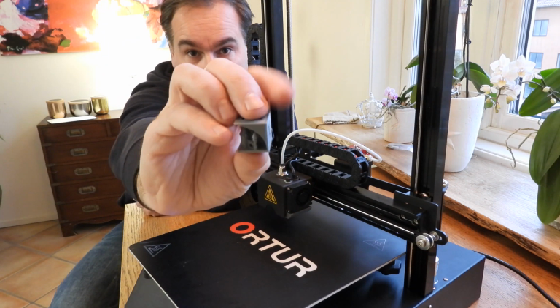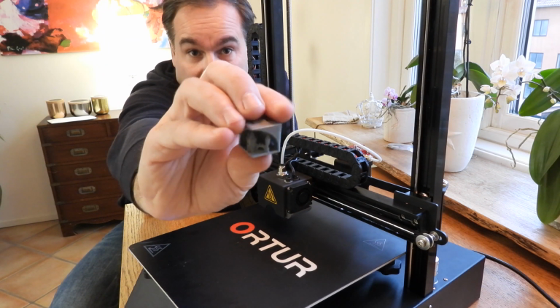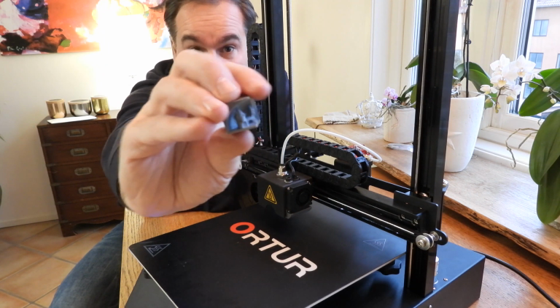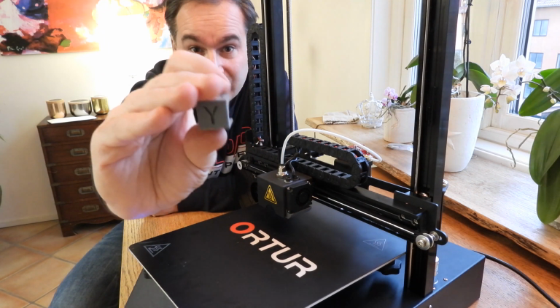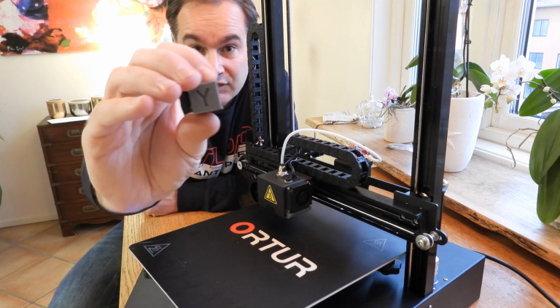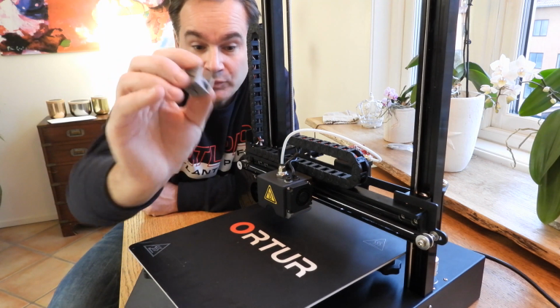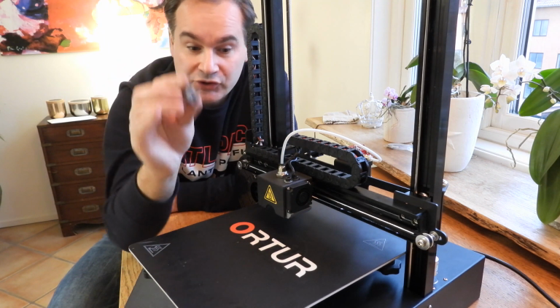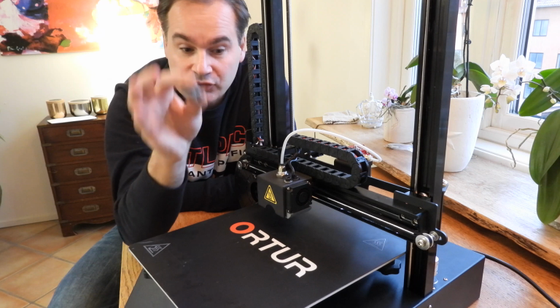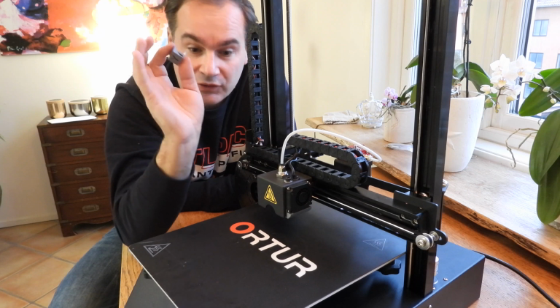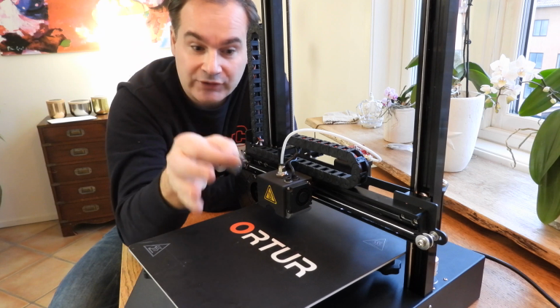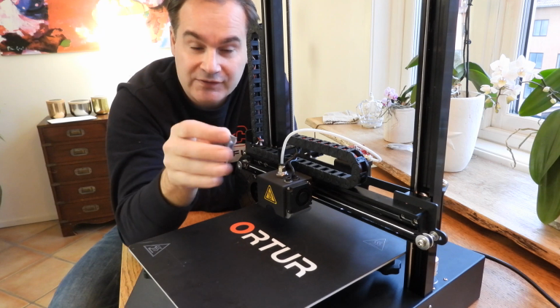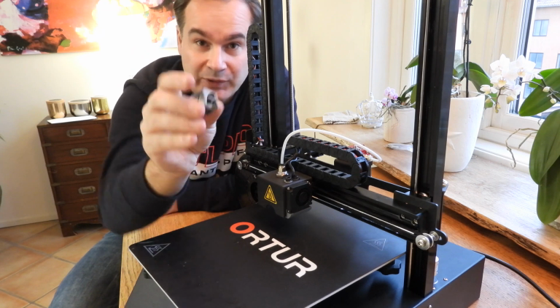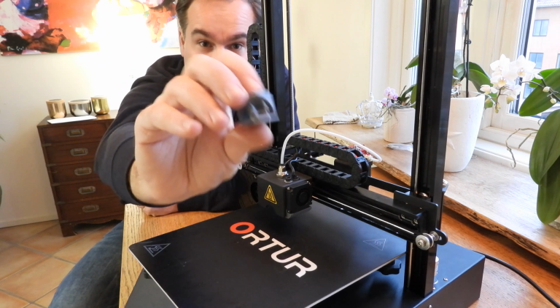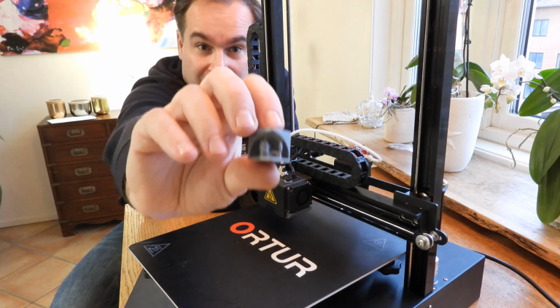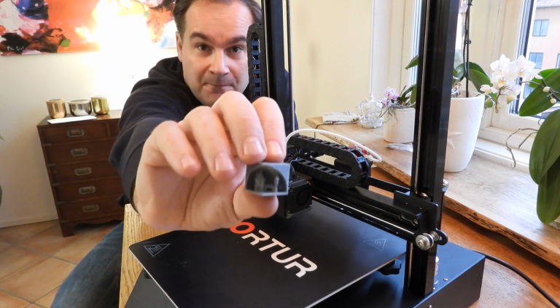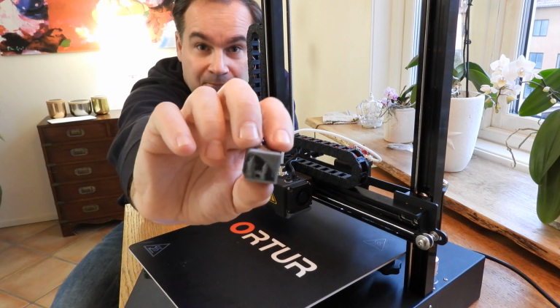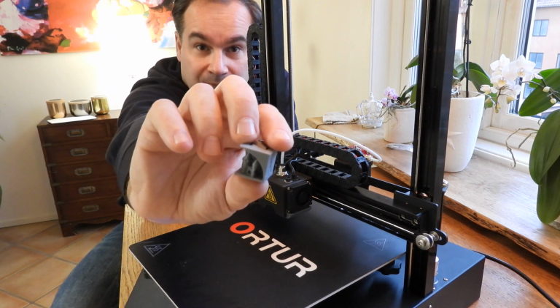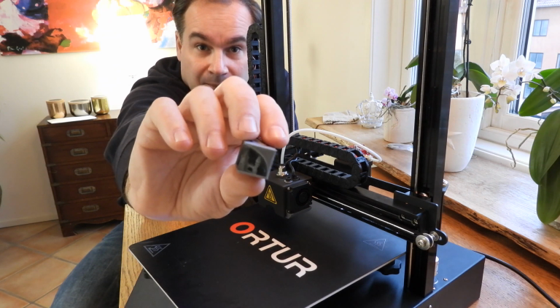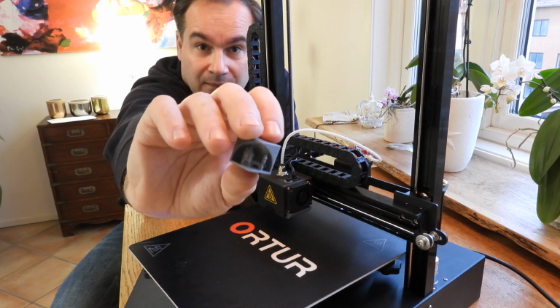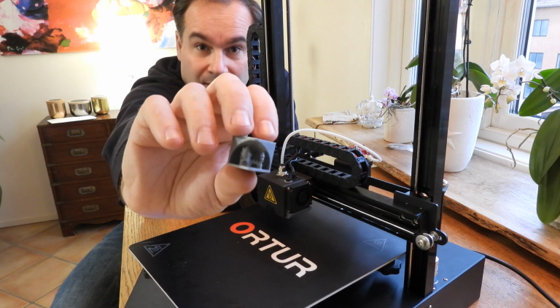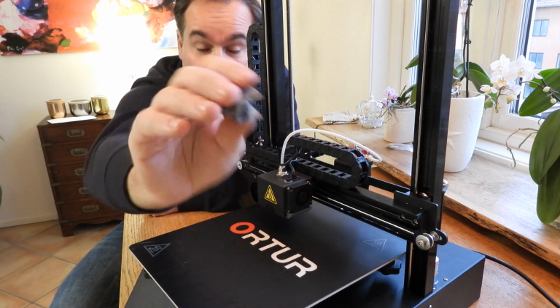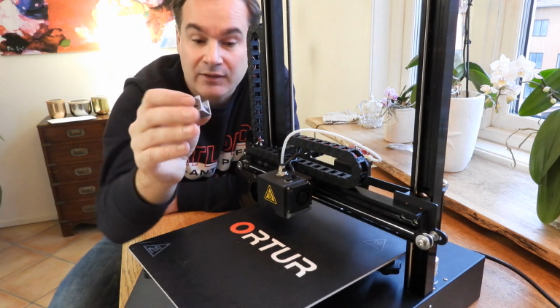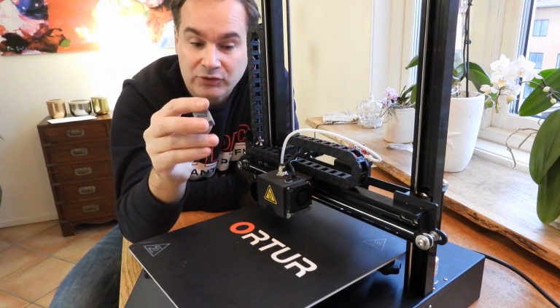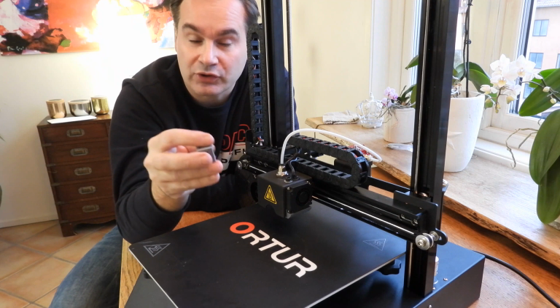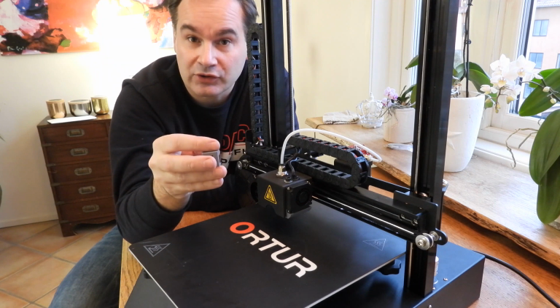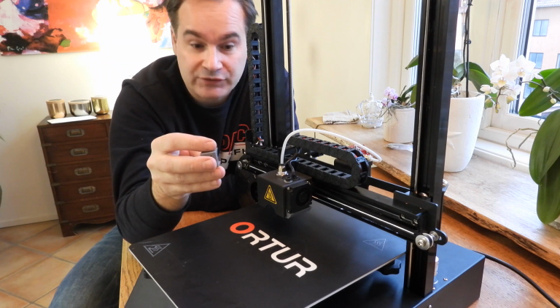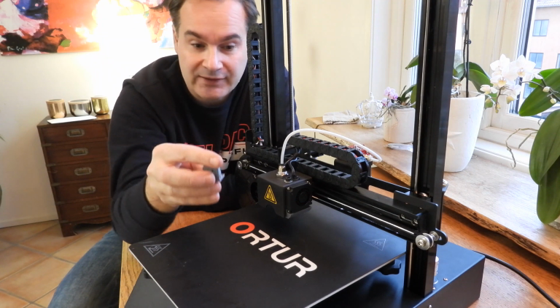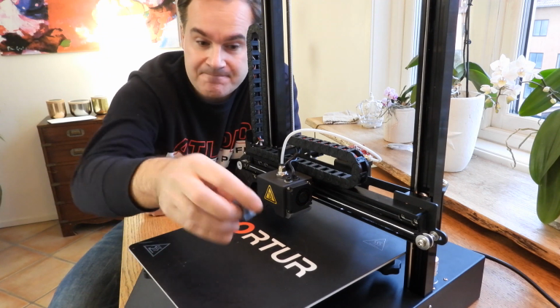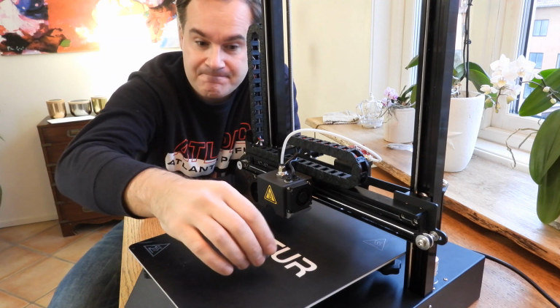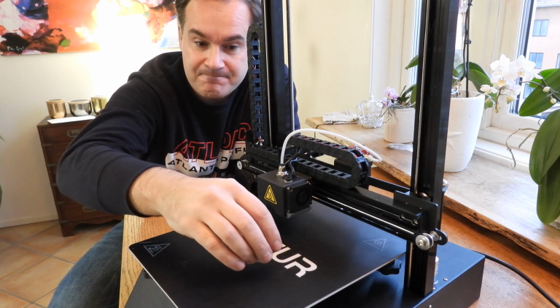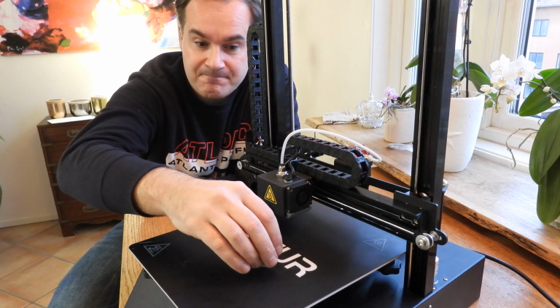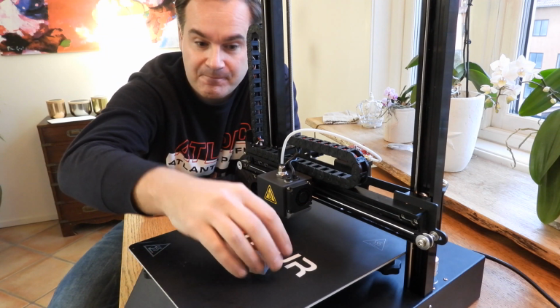I remixed this coupe just to test this printer. Link below so you can download this file.